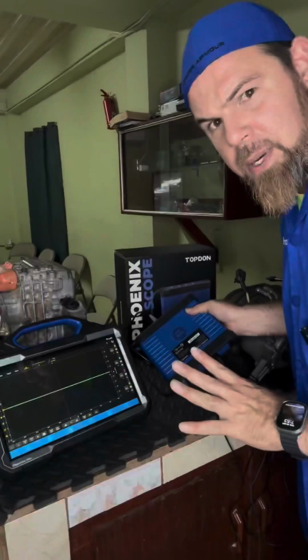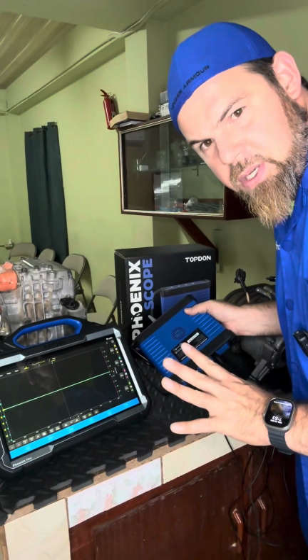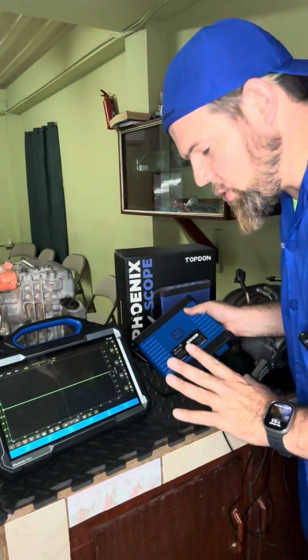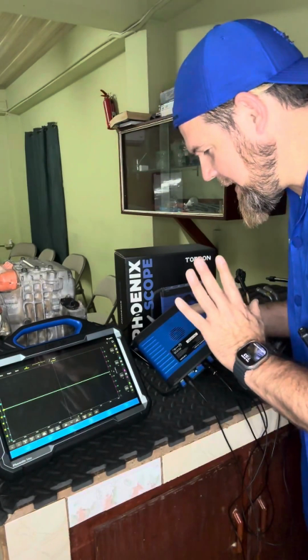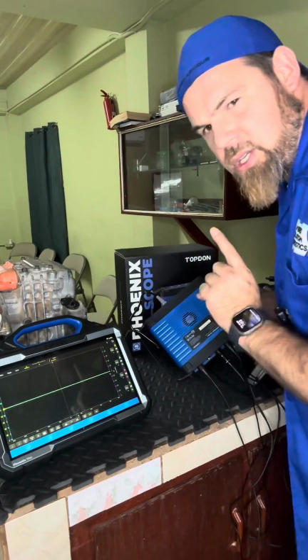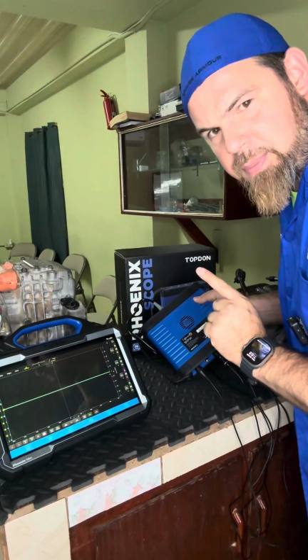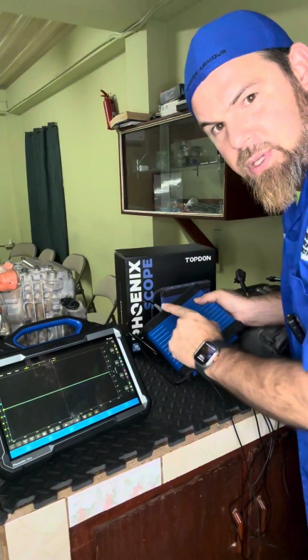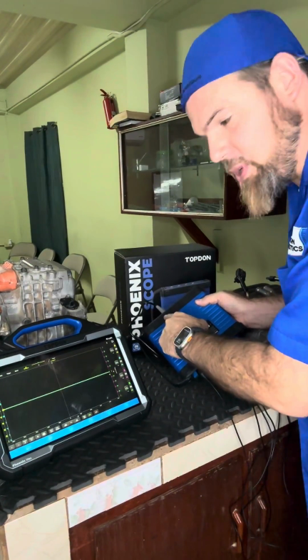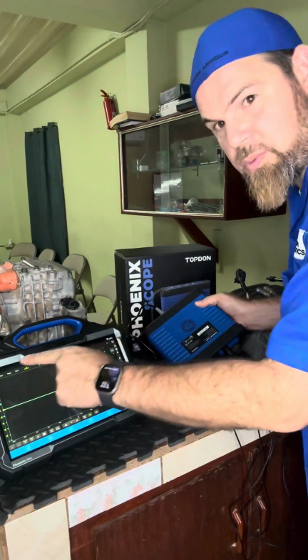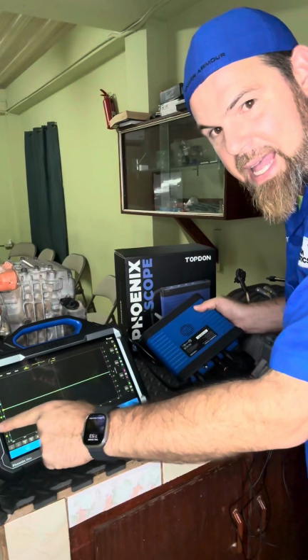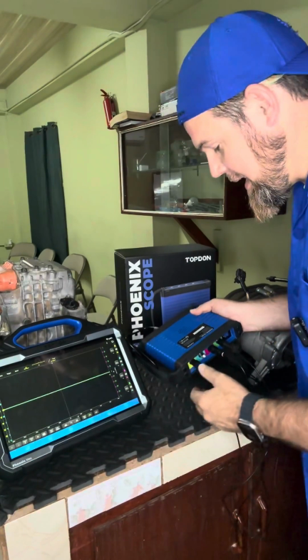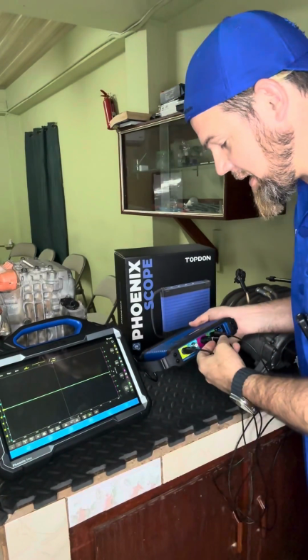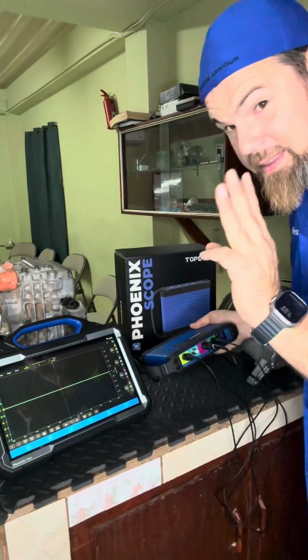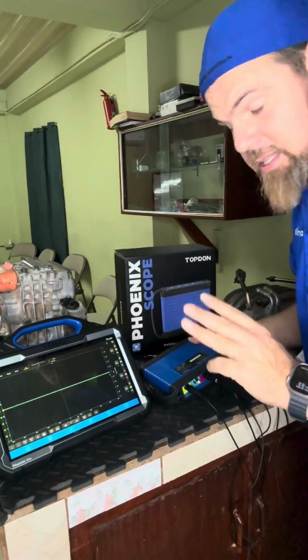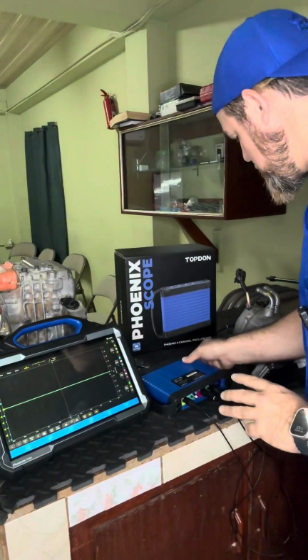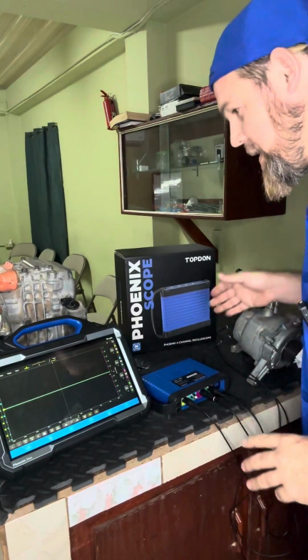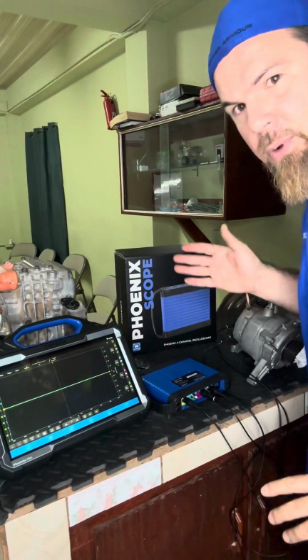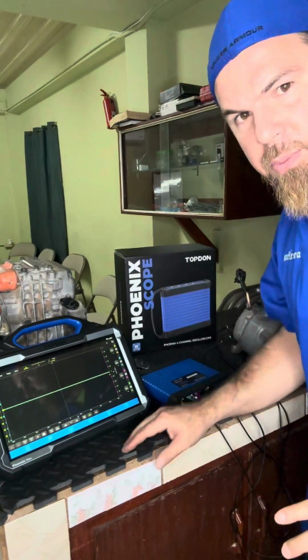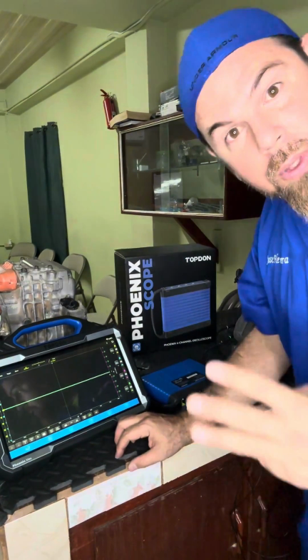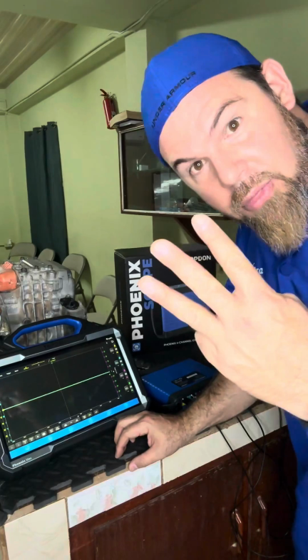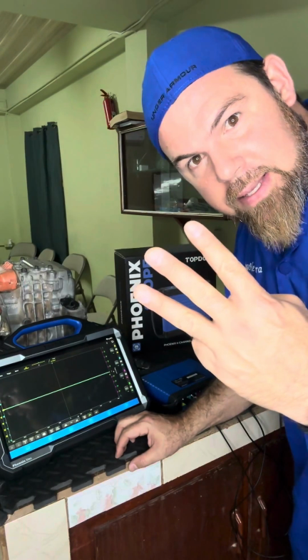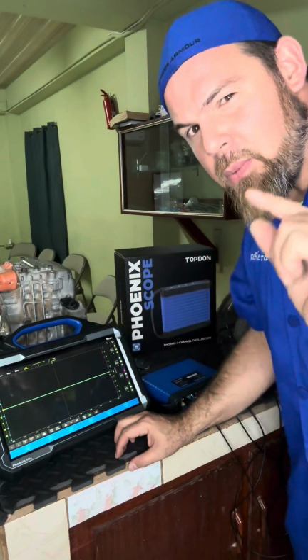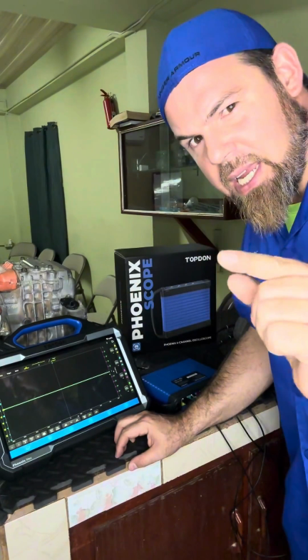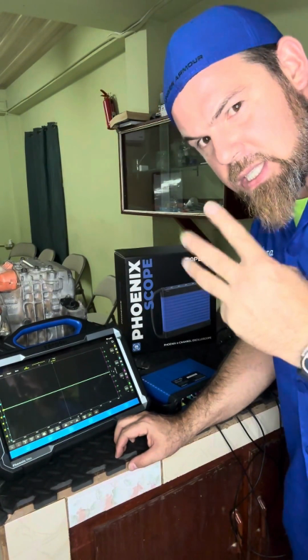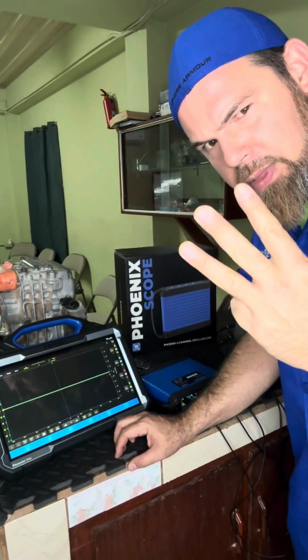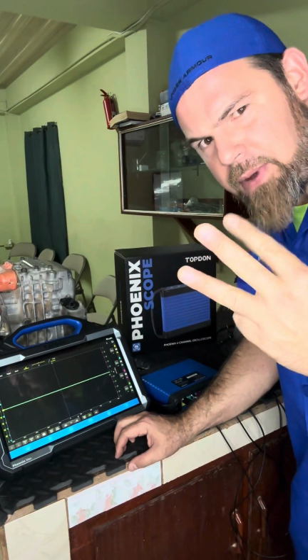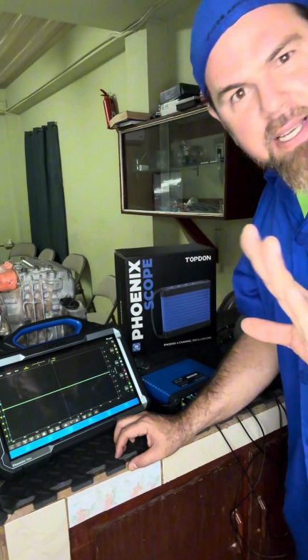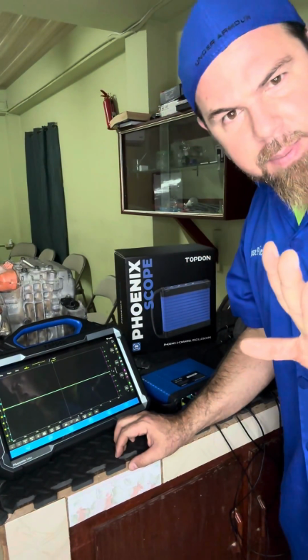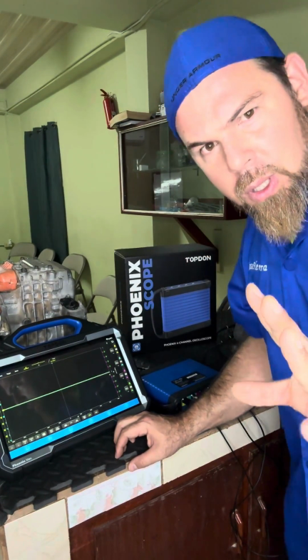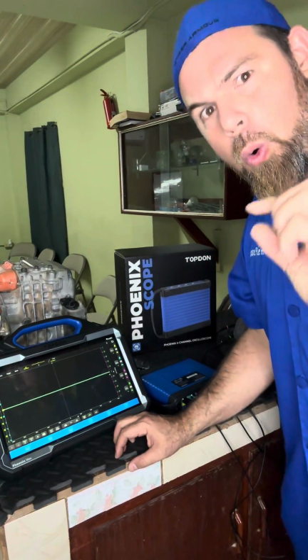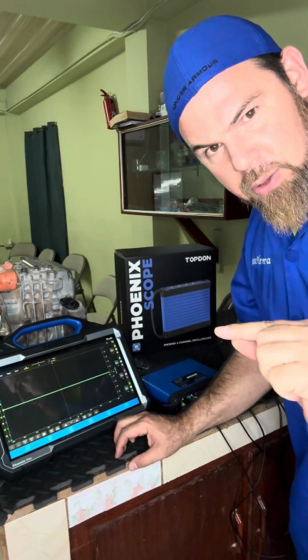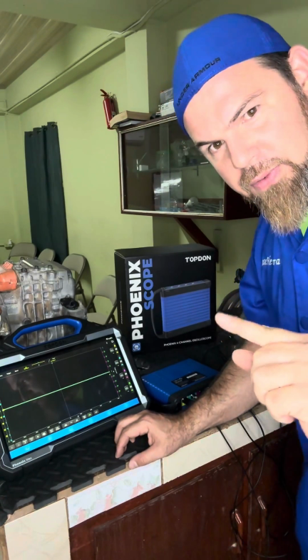I already set up the oscilloscope. It's just a simple cable to connect it from the oscilloscope to the scan tool, and then I connect — because remember, a high-voltage electric motor only uses three phases — but I want to check if one of these three phases, by chance, is giving me trouble, or if the electric motor is fine.